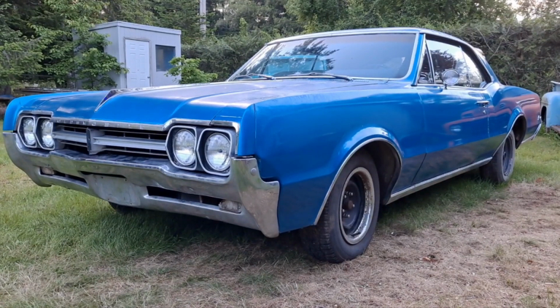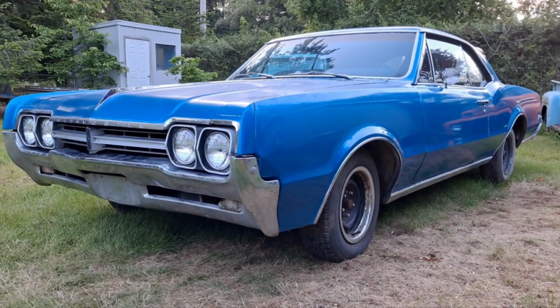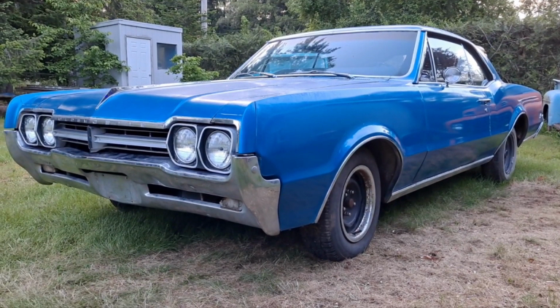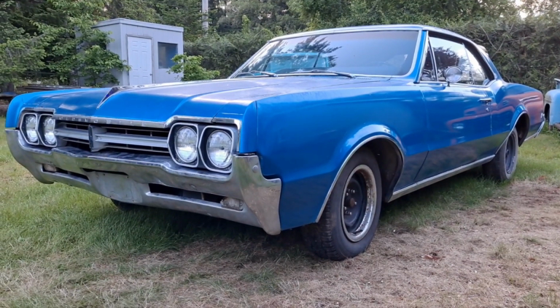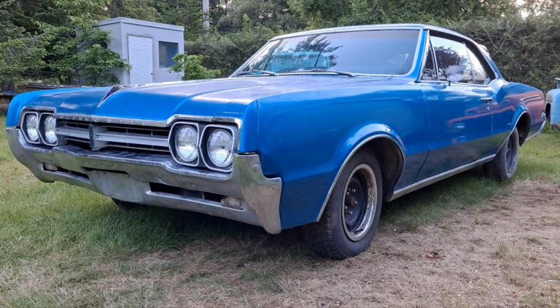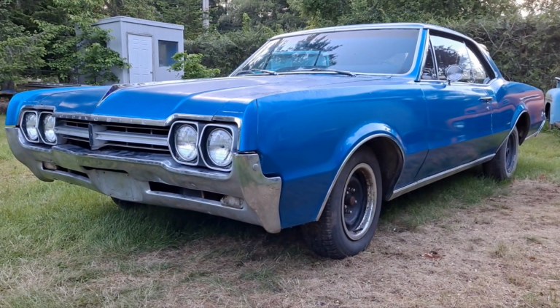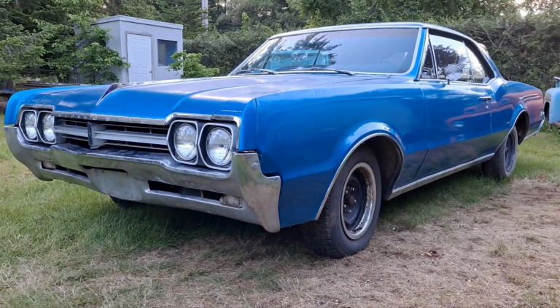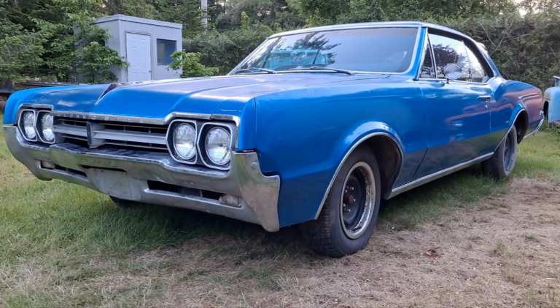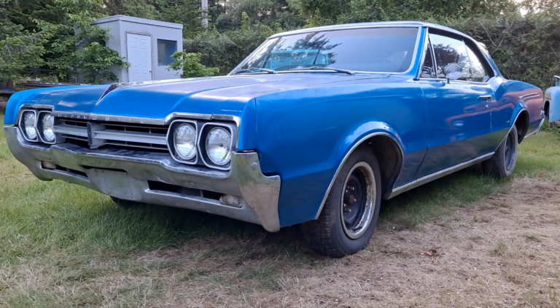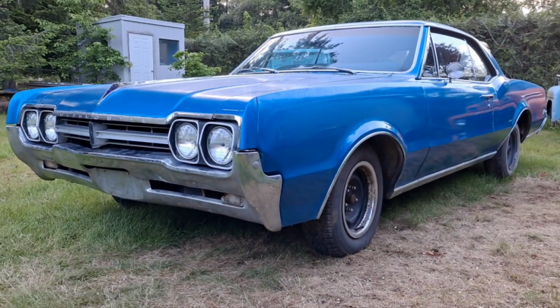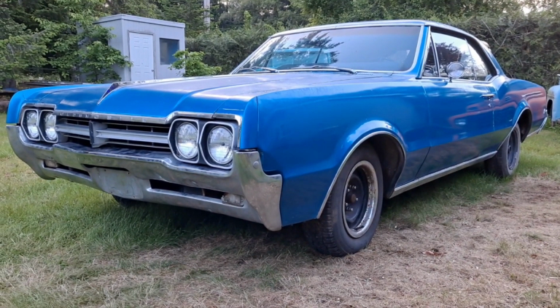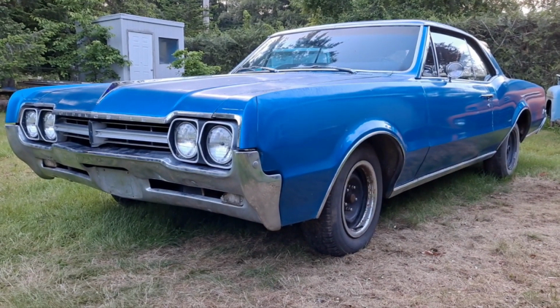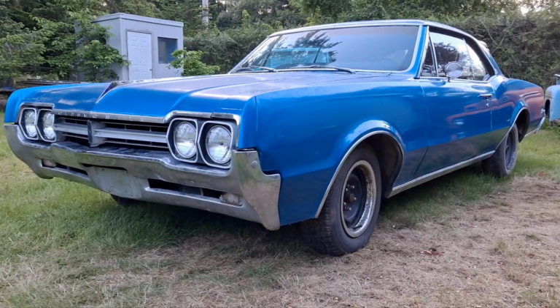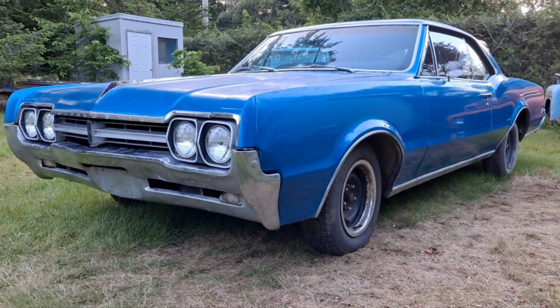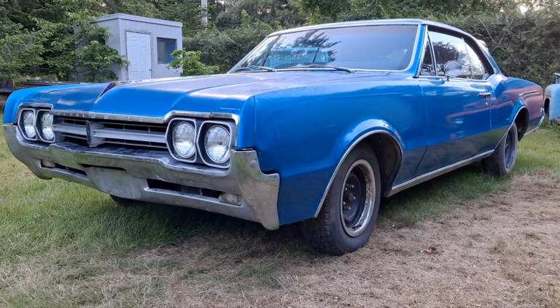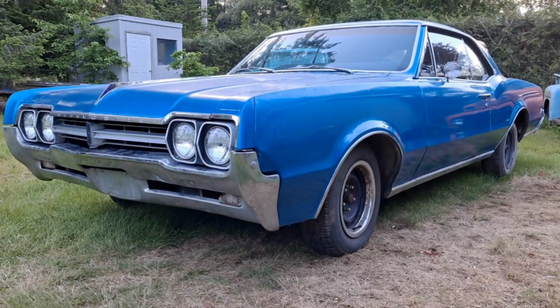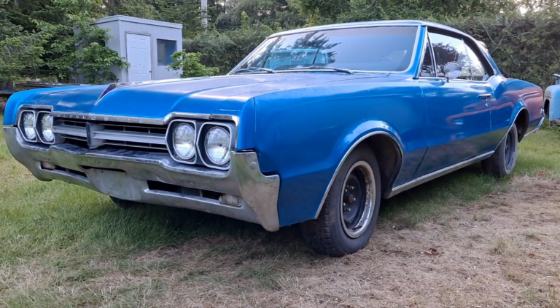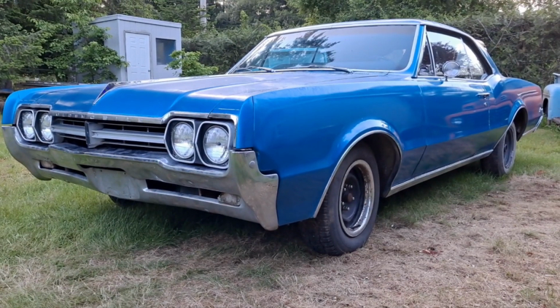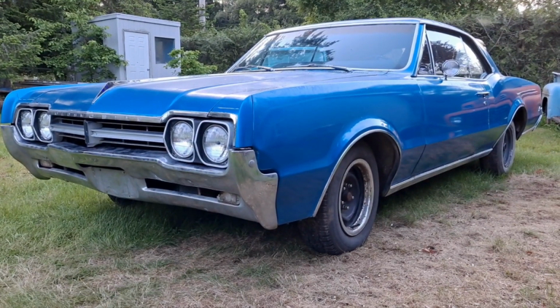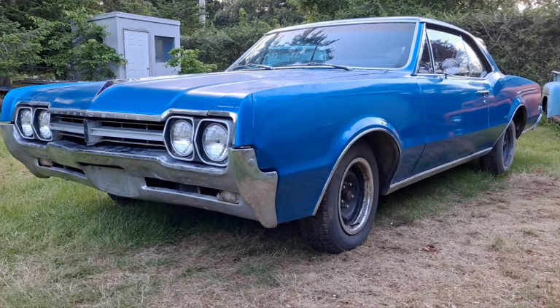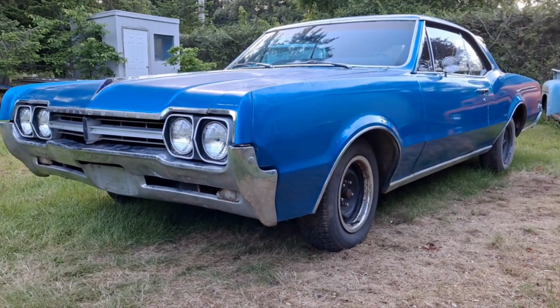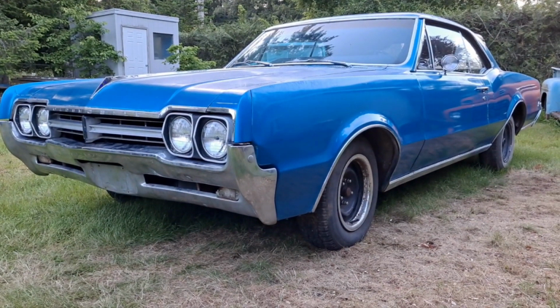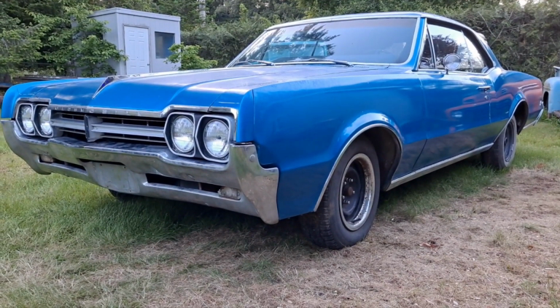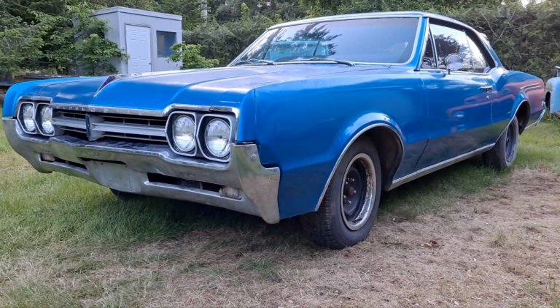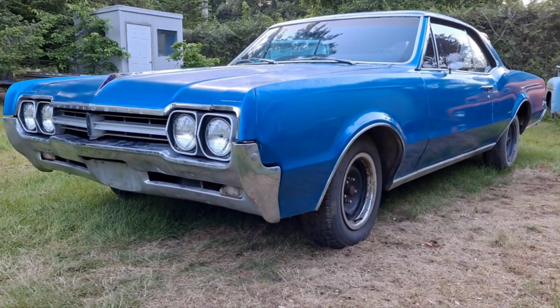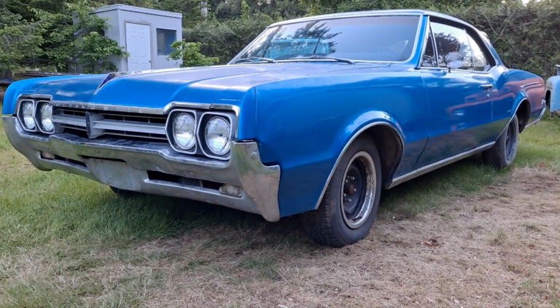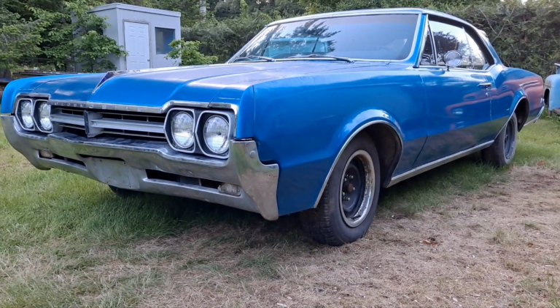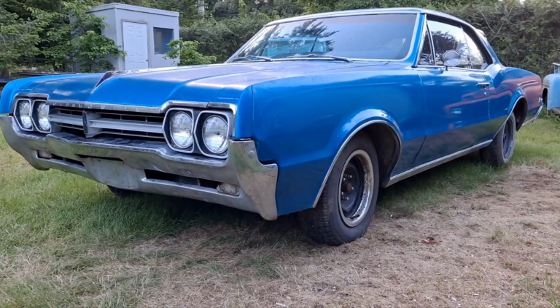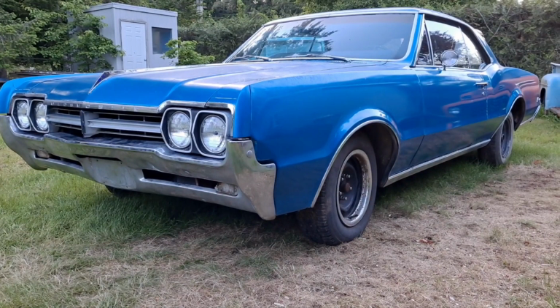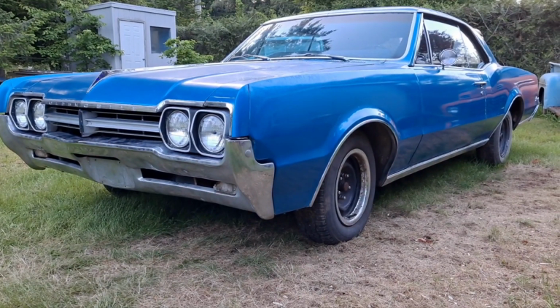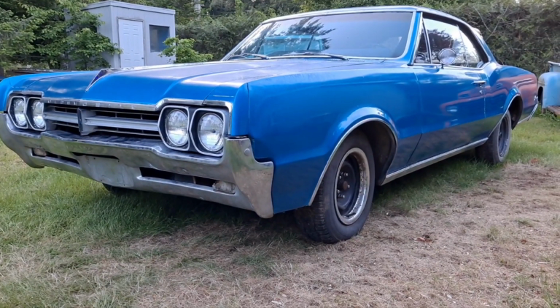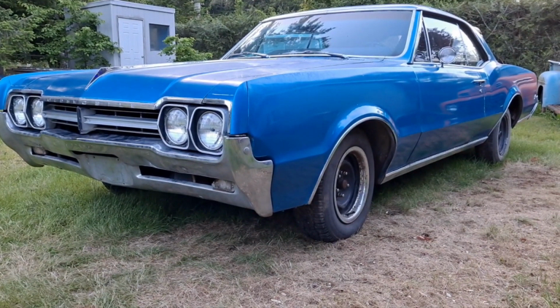Thanks for tuning into Quillbilly Garage. We are working on this 1966 Oldsmobile F85. Today we're going to swap out the wheels and tires.